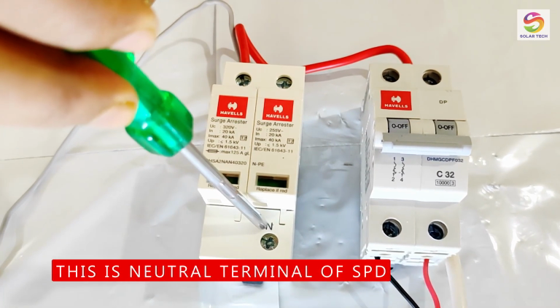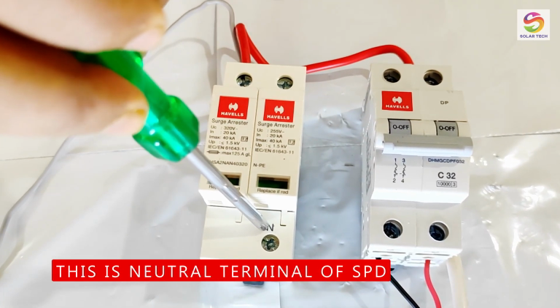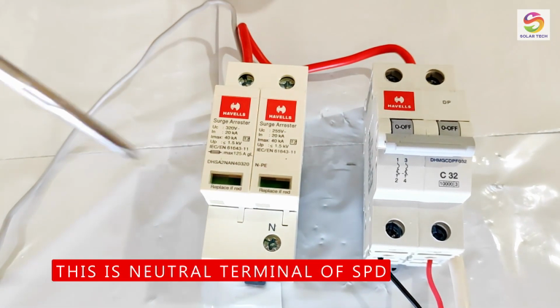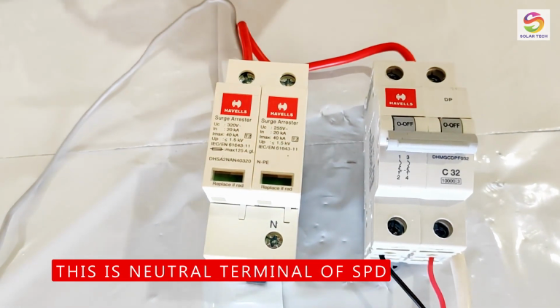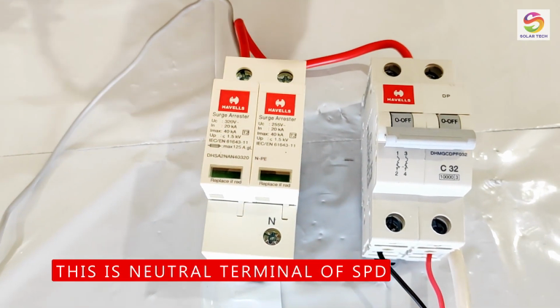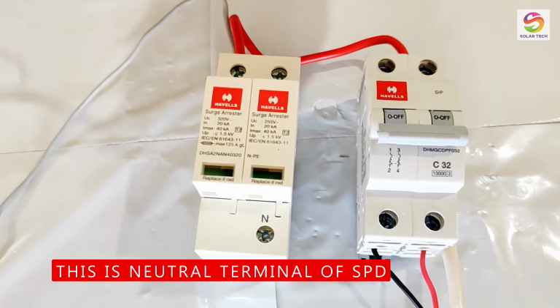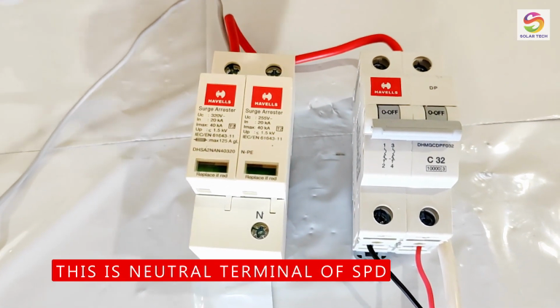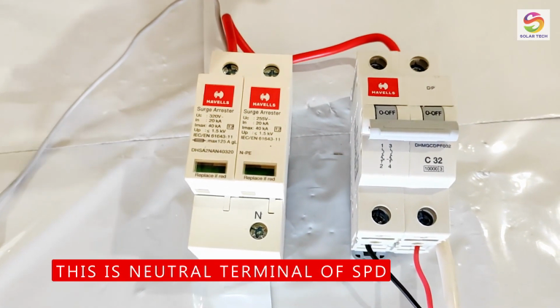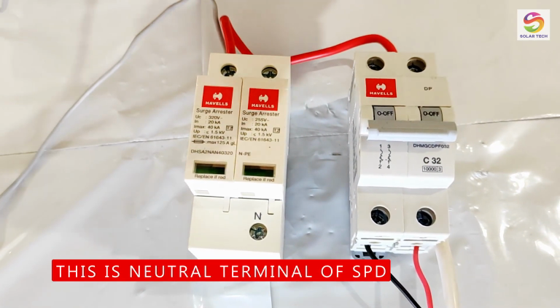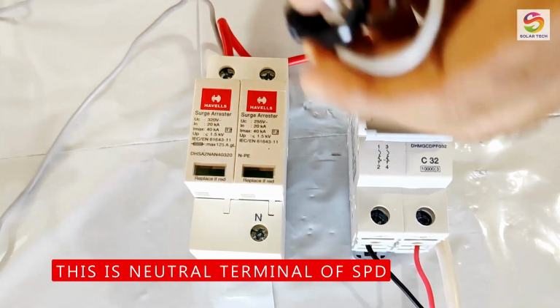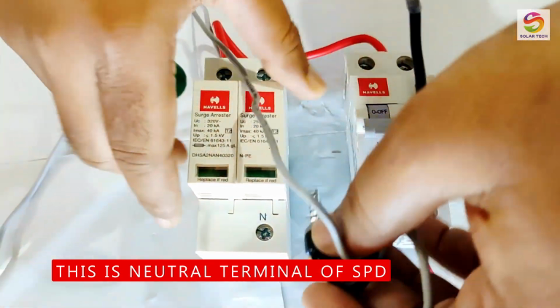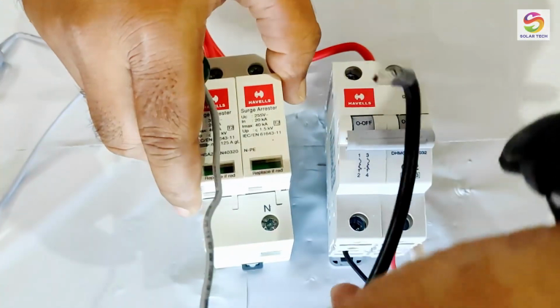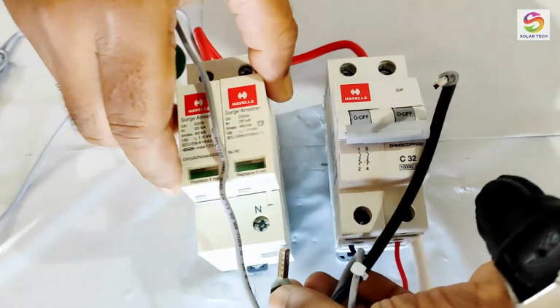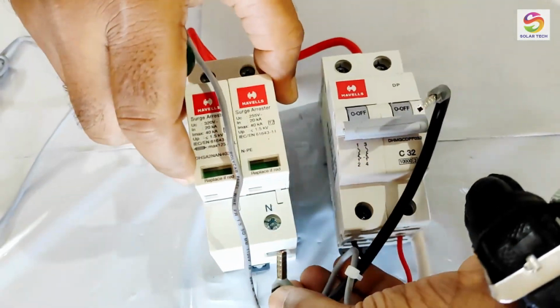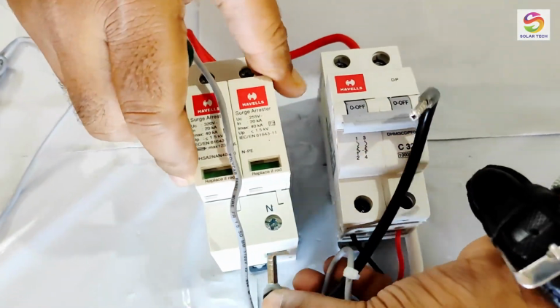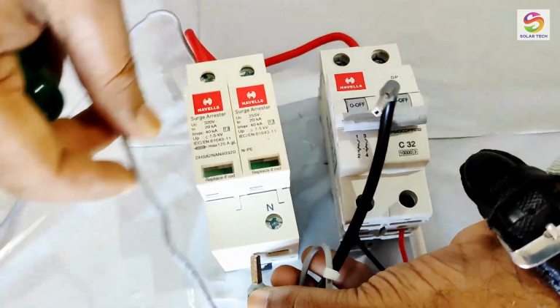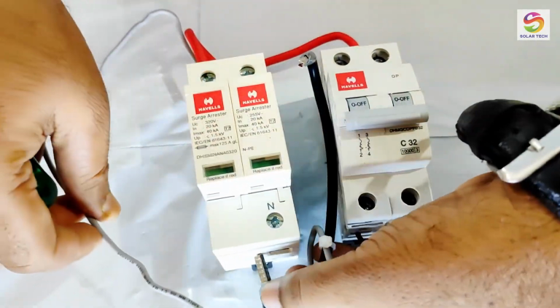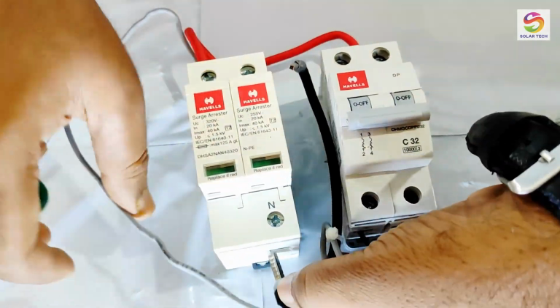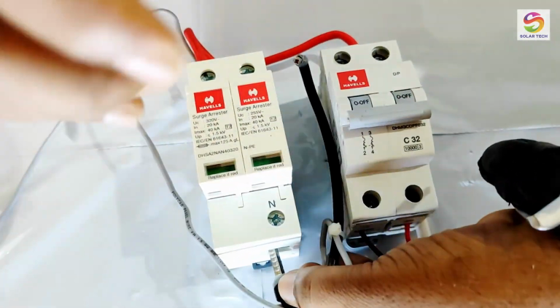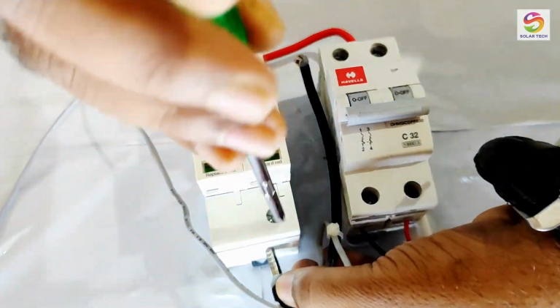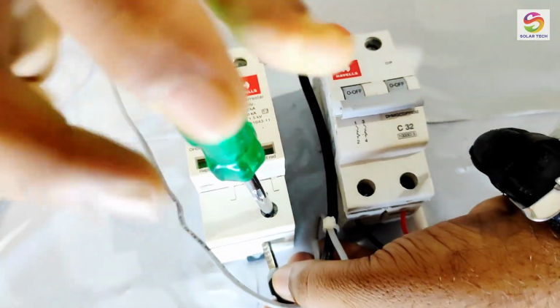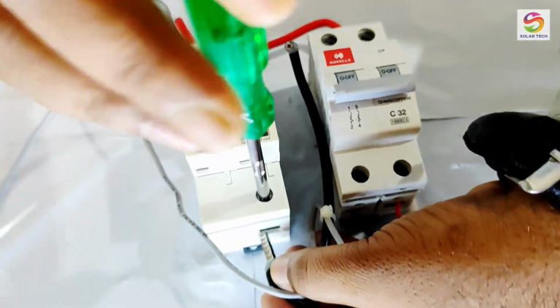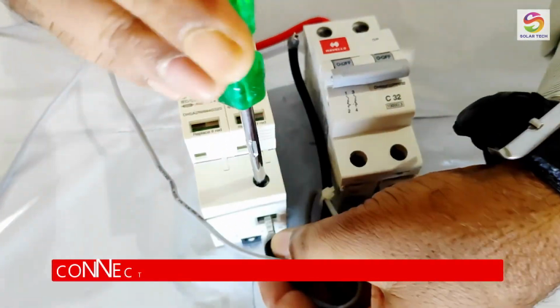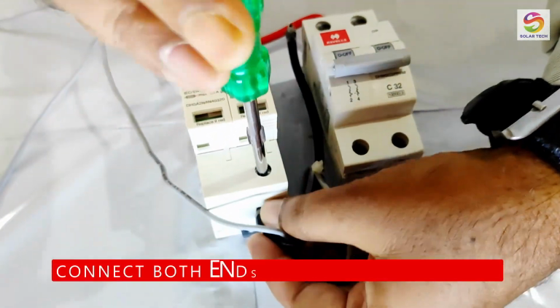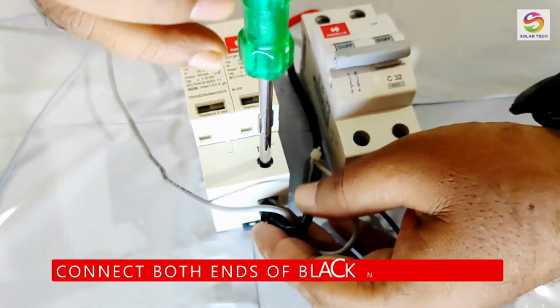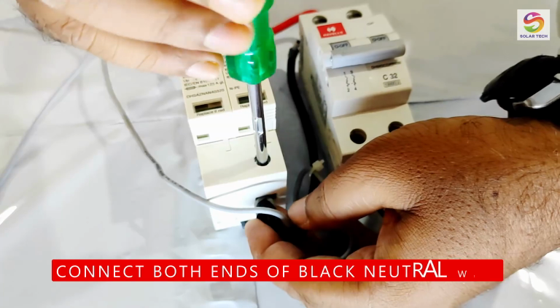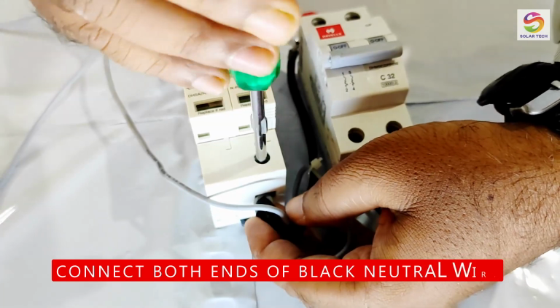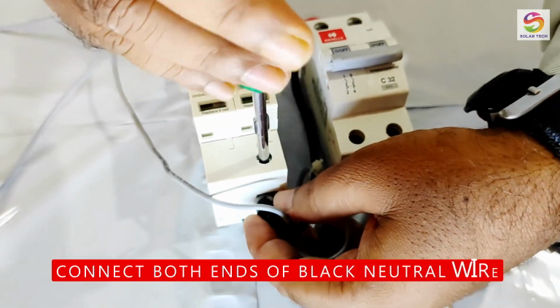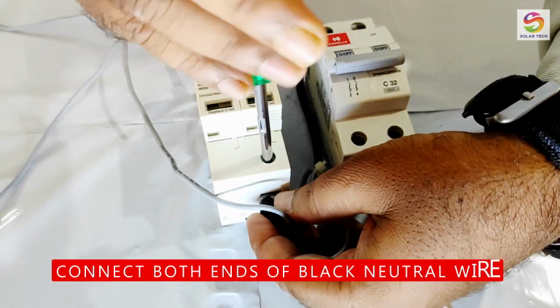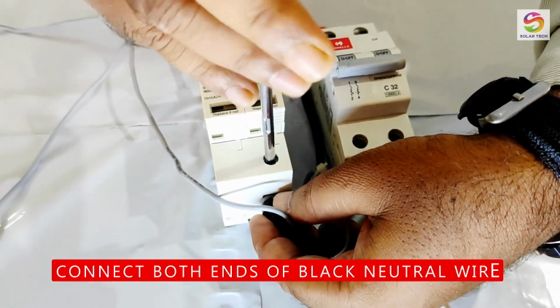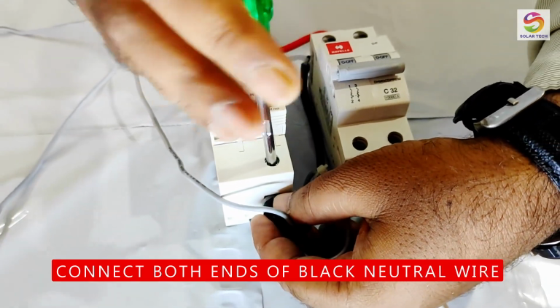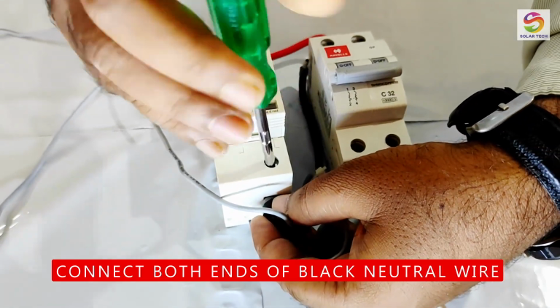This is the neutral terminal on the SPD. Same way, connect both ends of the black neutral wire.